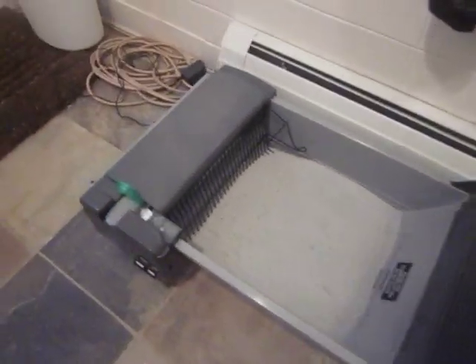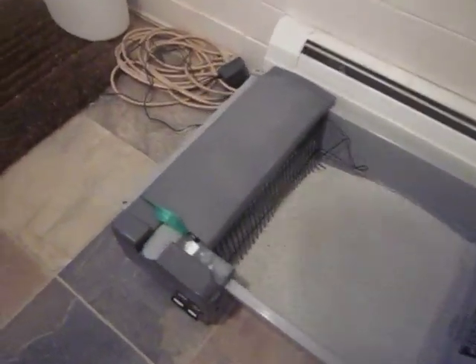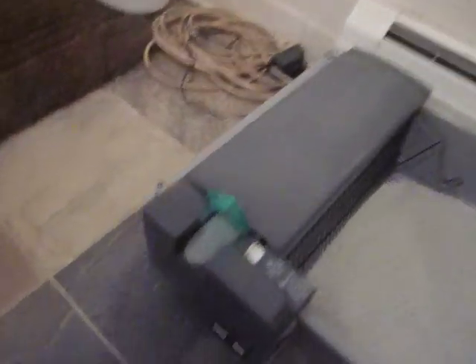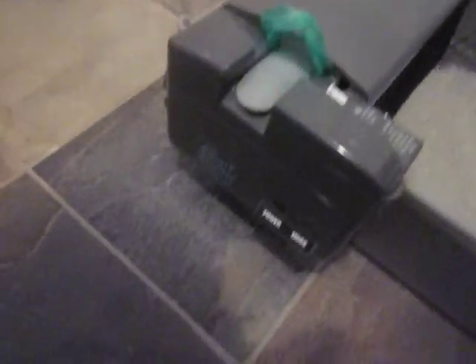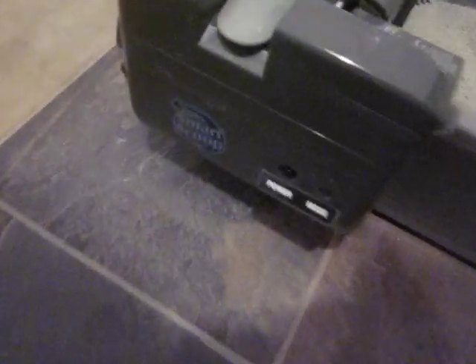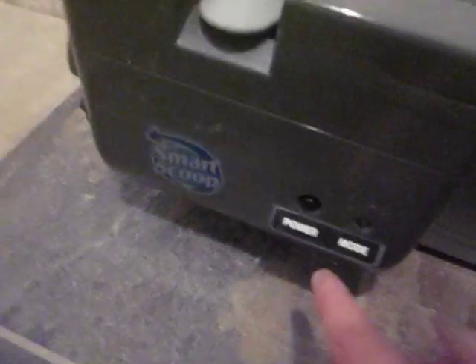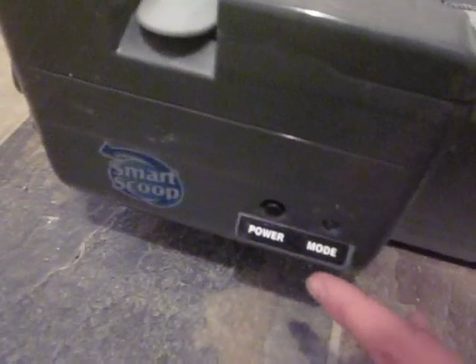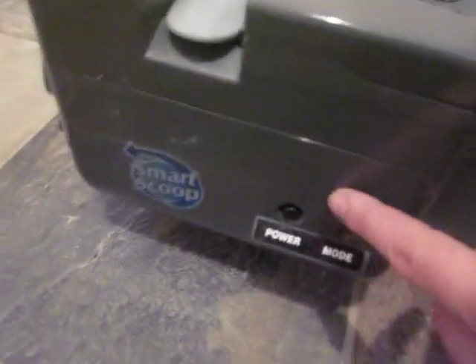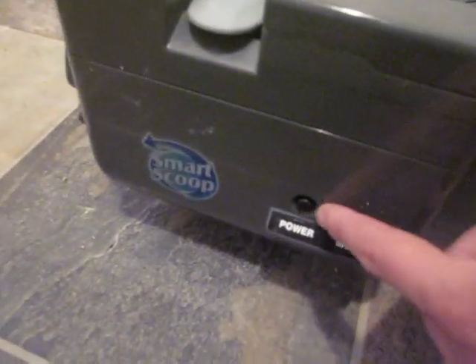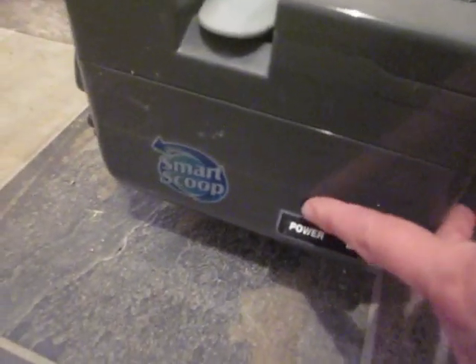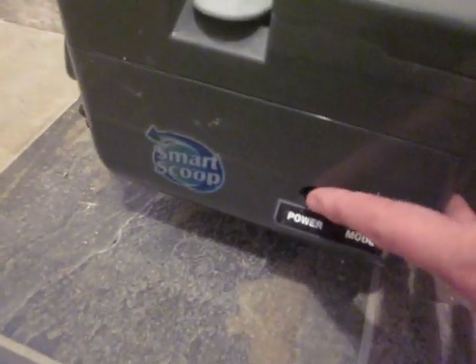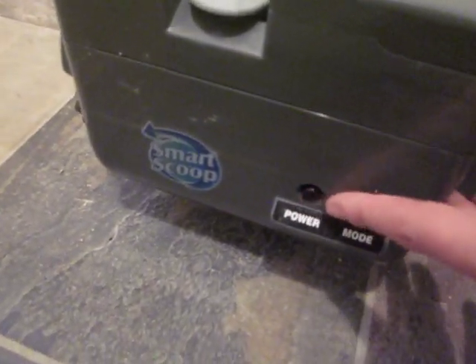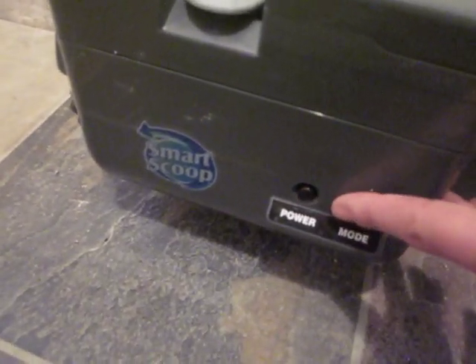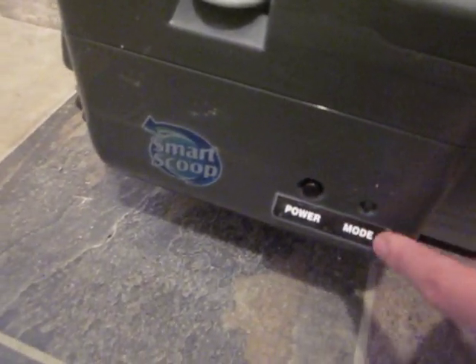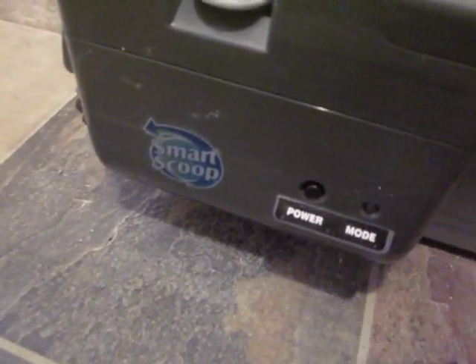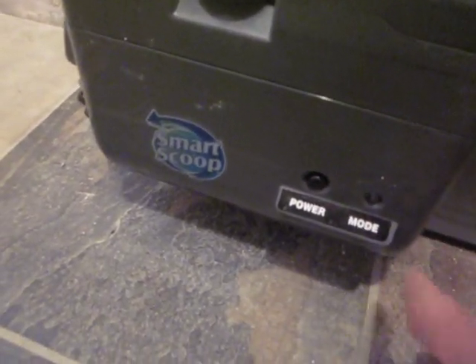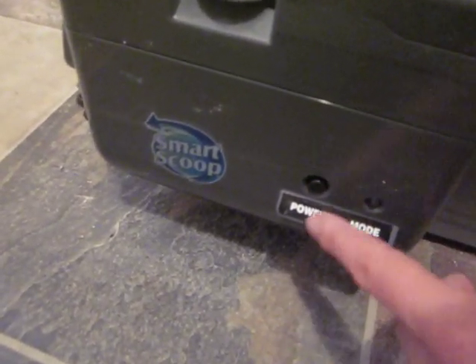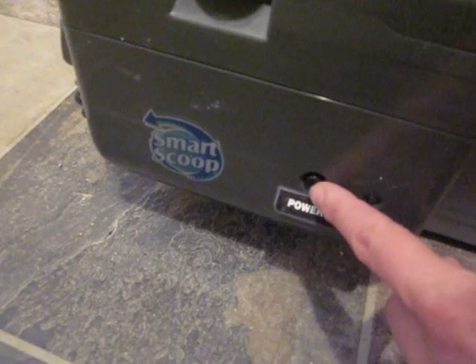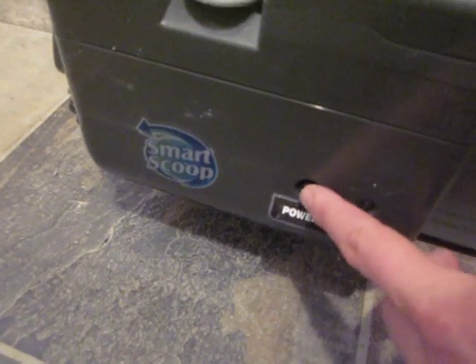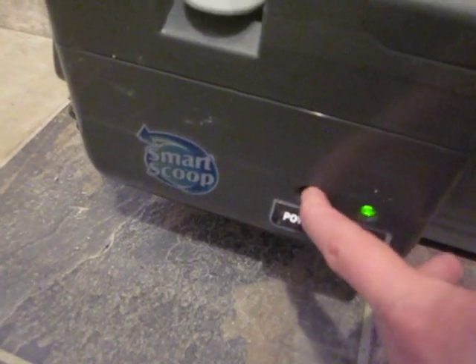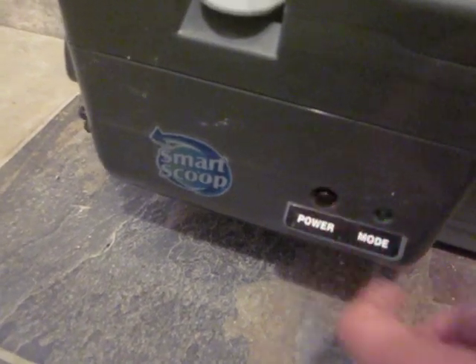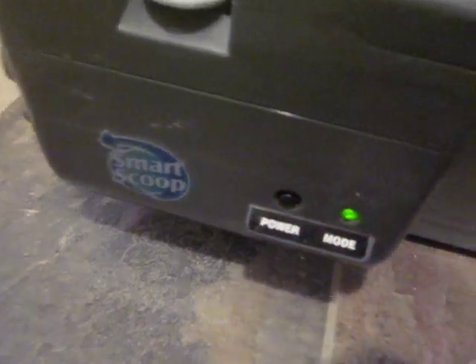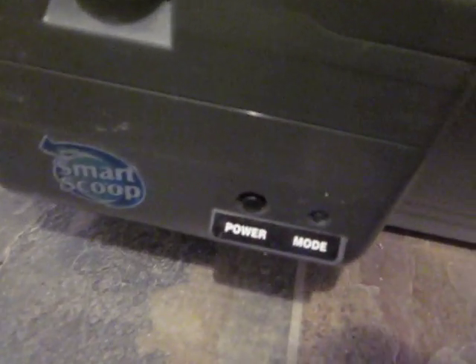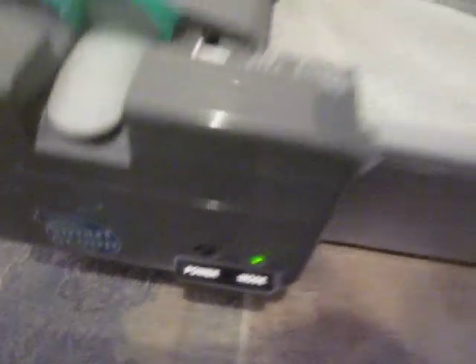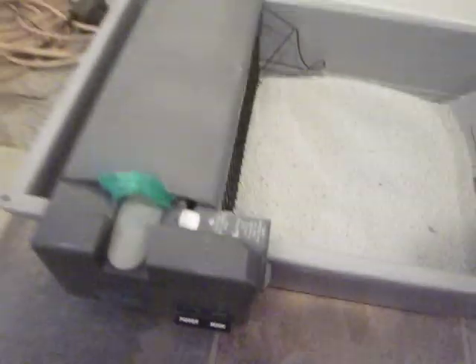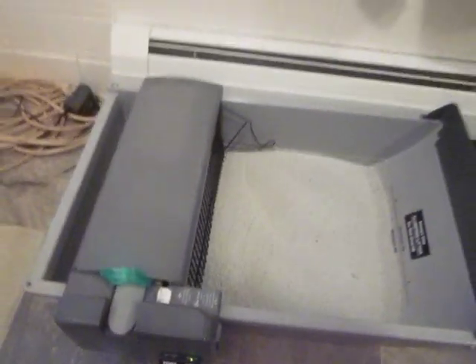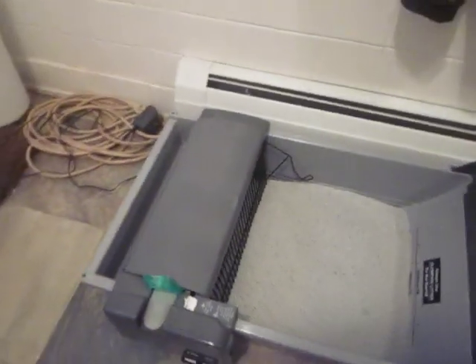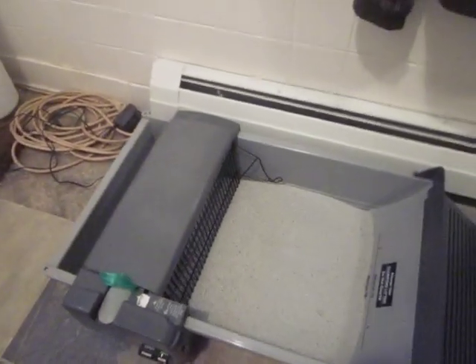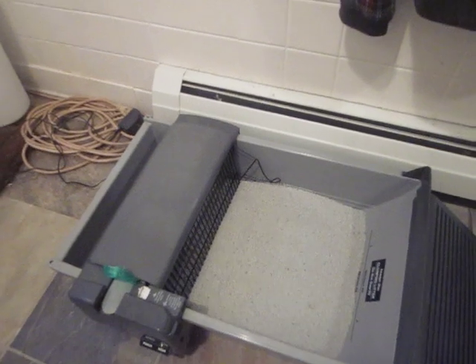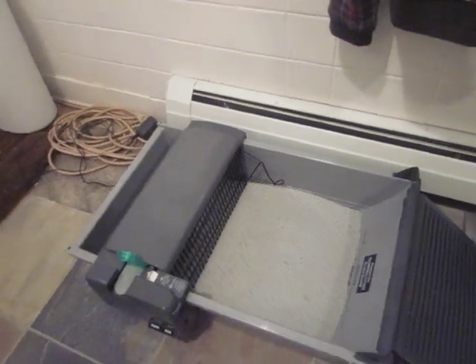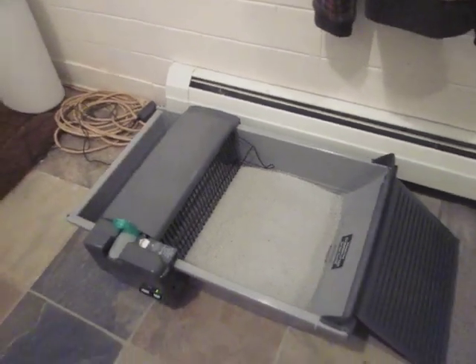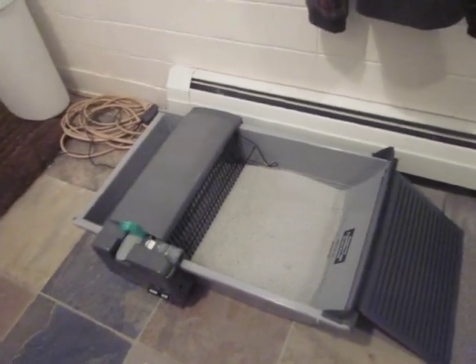So let's switch it on. Power. One of the things that I would think needs sort of changing is that when you switch this on — you can see it here working — listen to how loud that is. It's pretty loud.